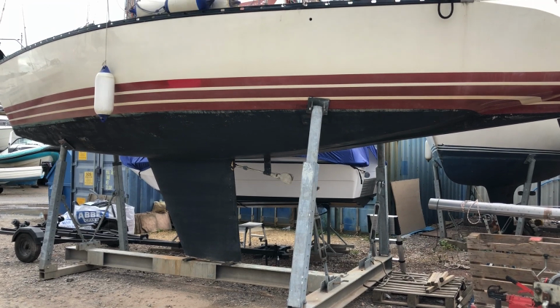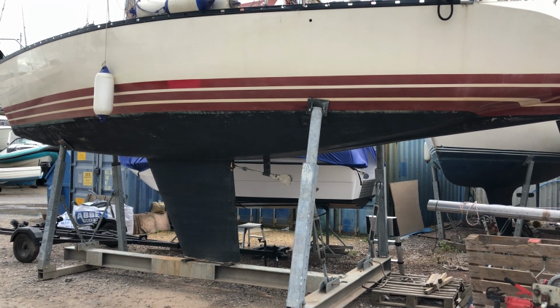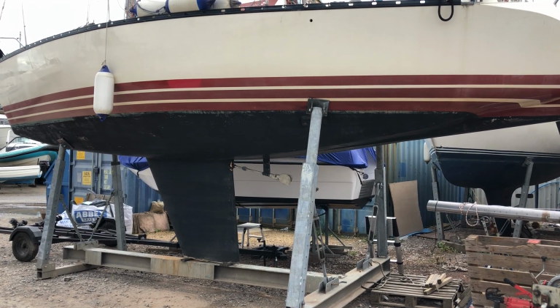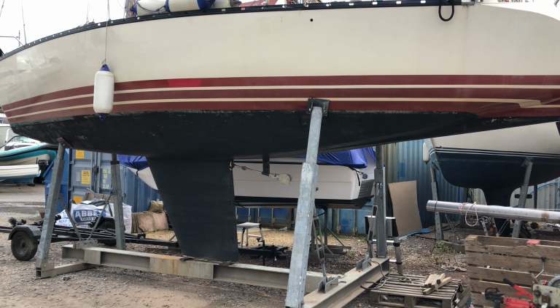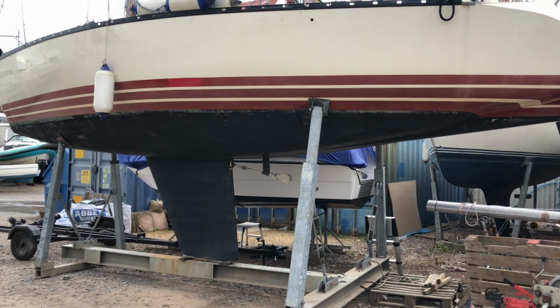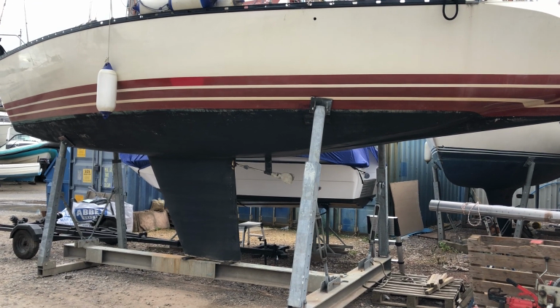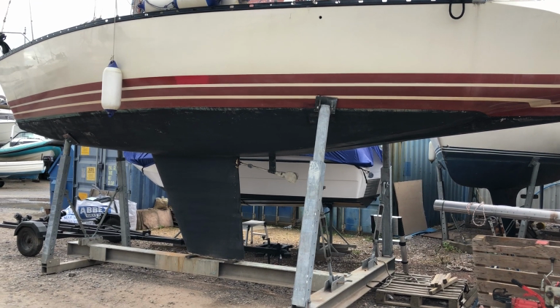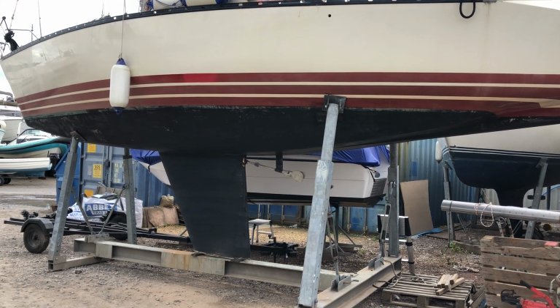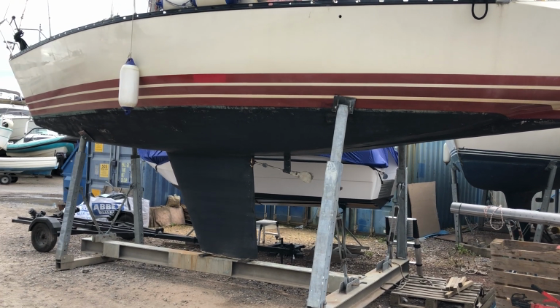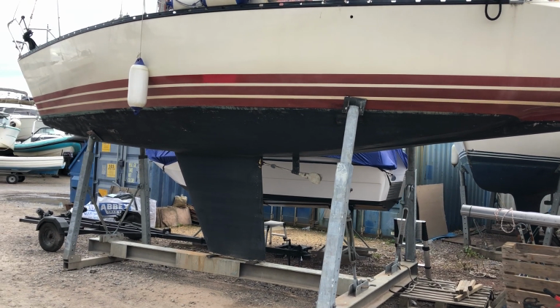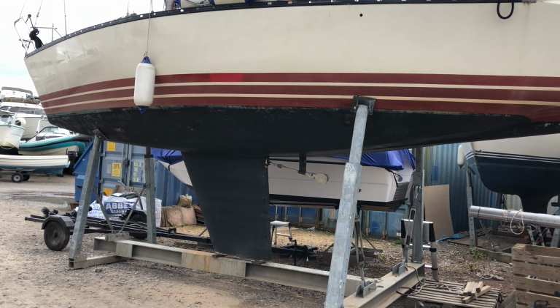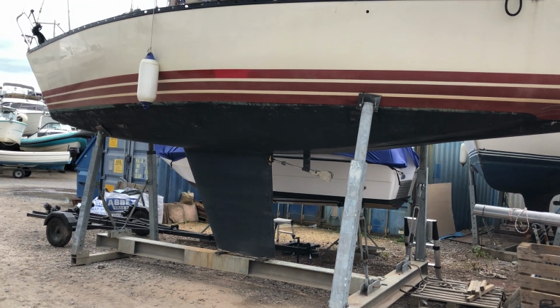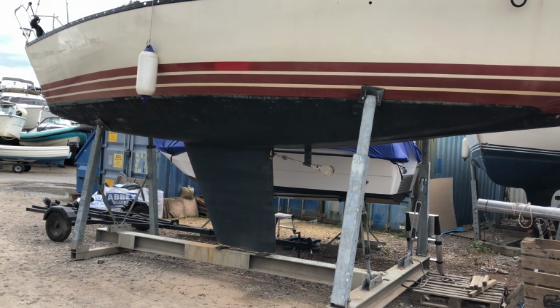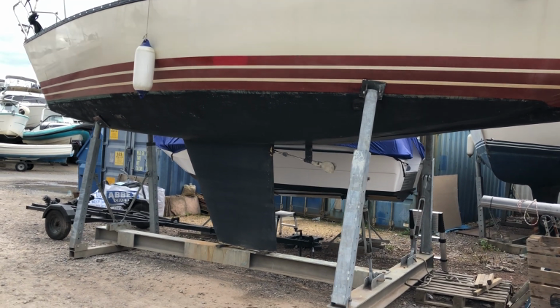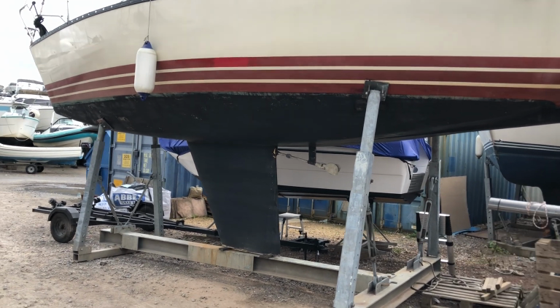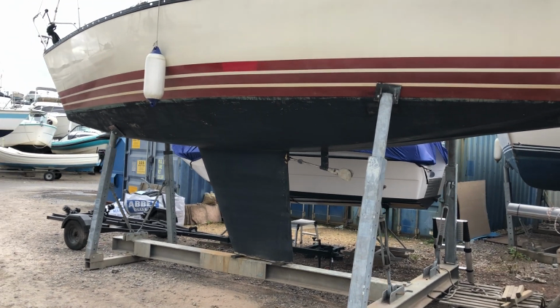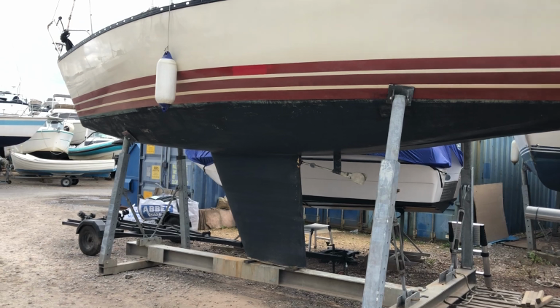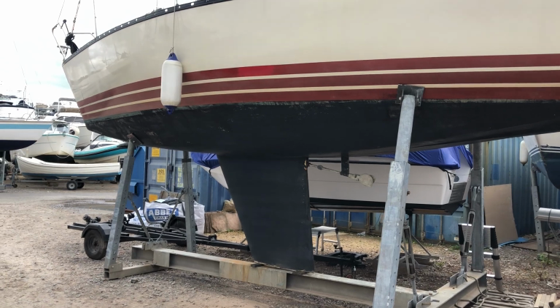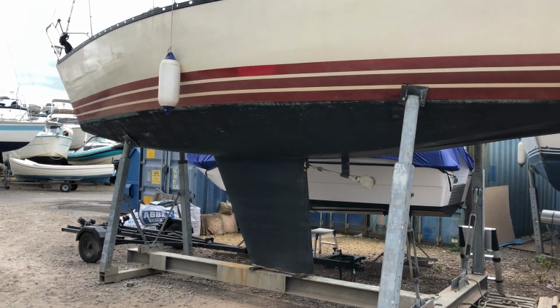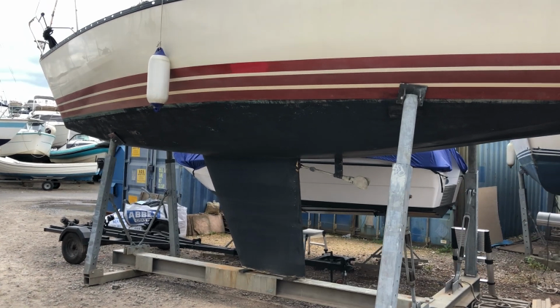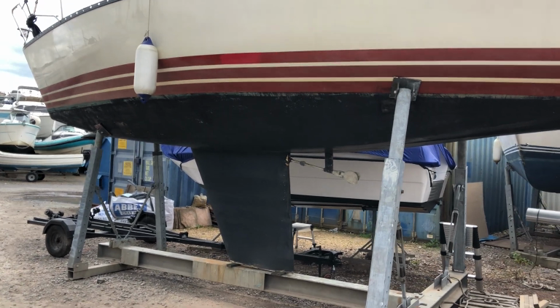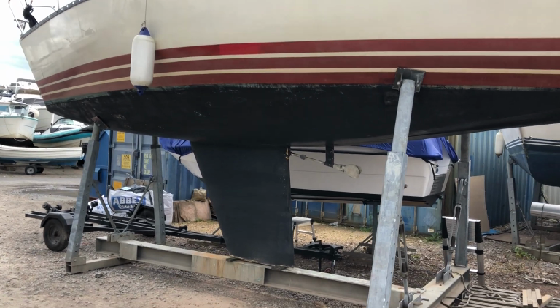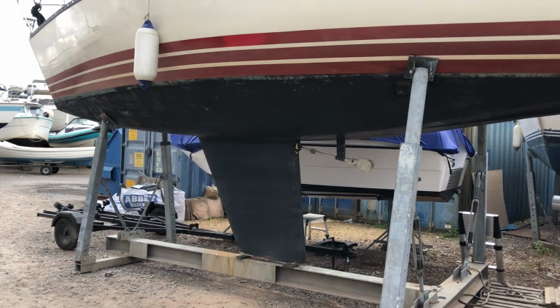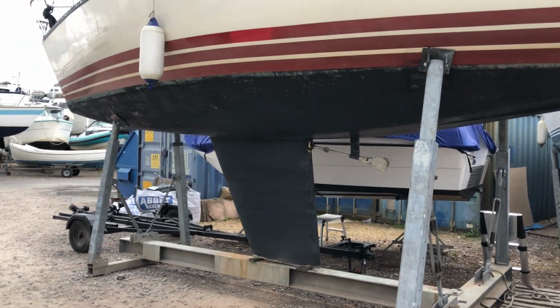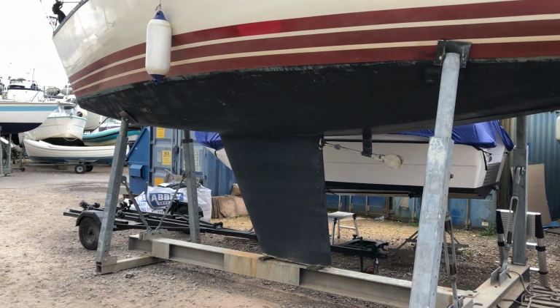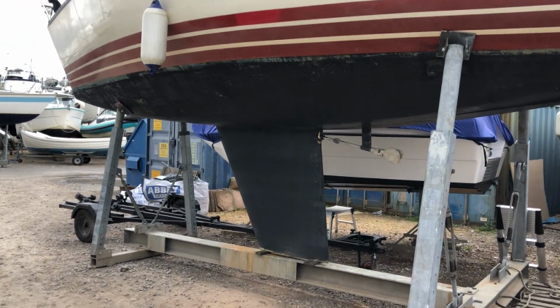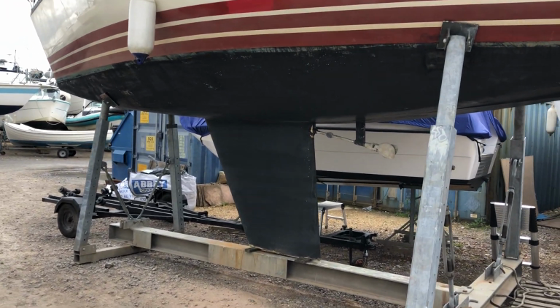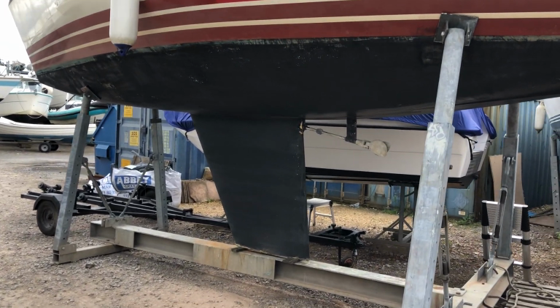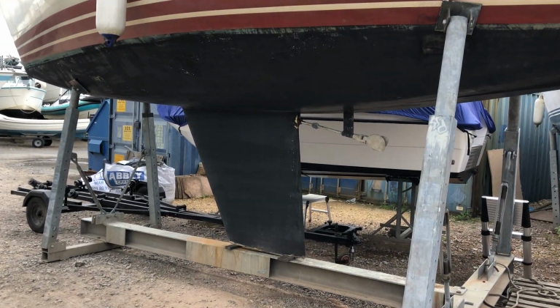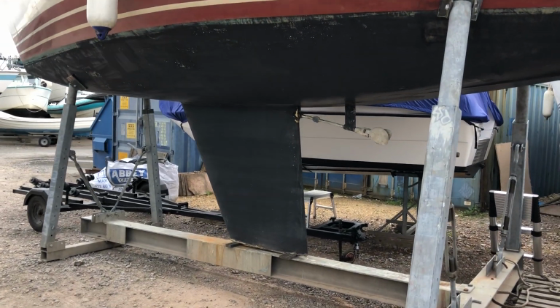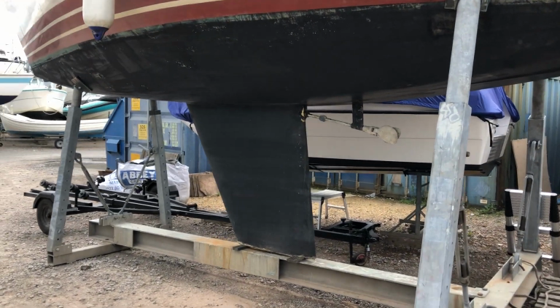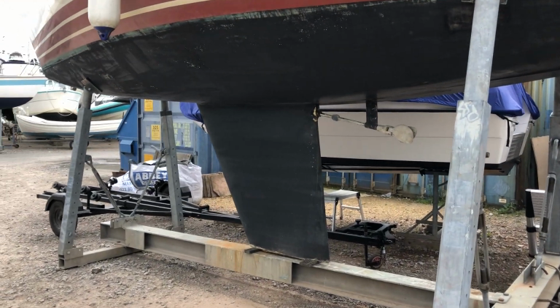Hi, this is Roger from Boatshed Southampton. Let's have a look at the underwater profile of this X95 that we've currently listed.